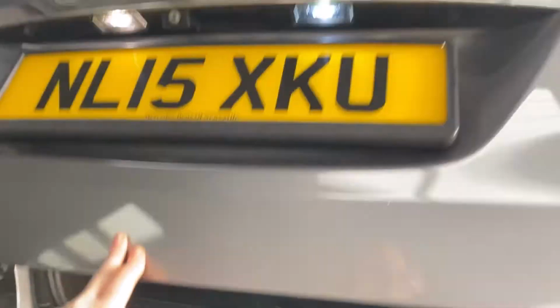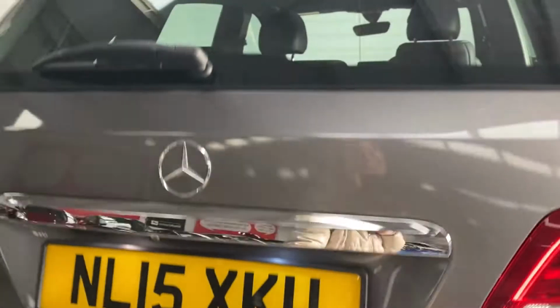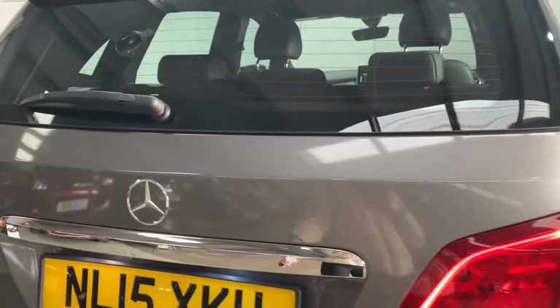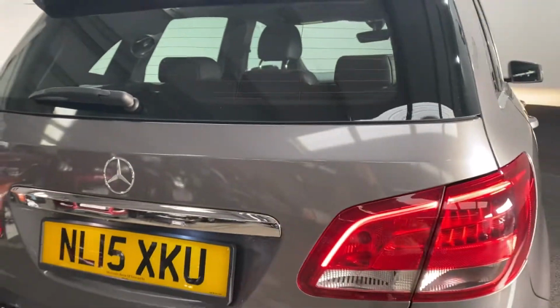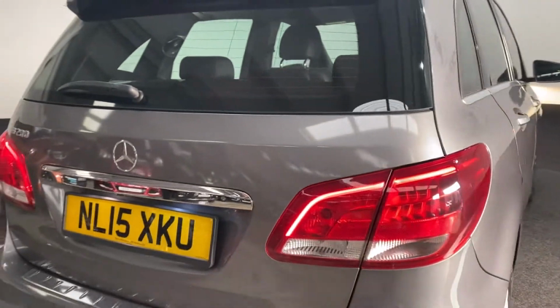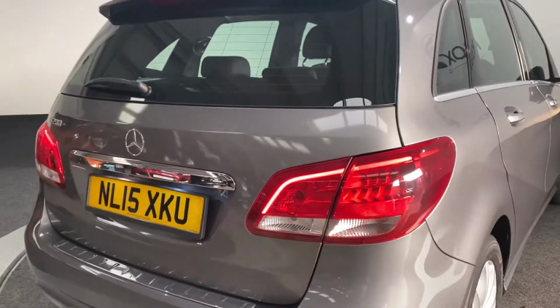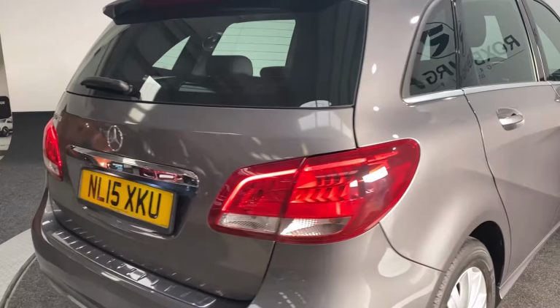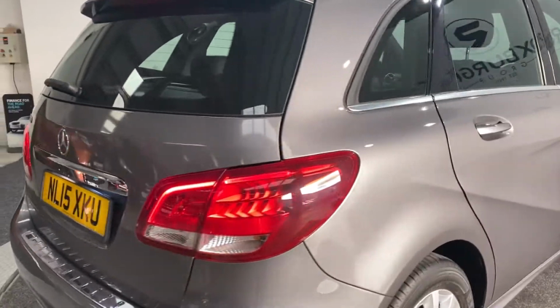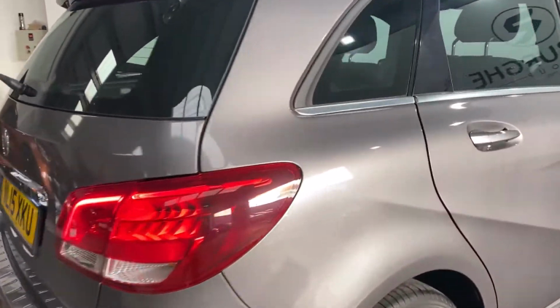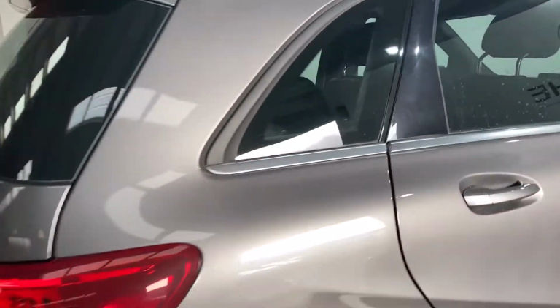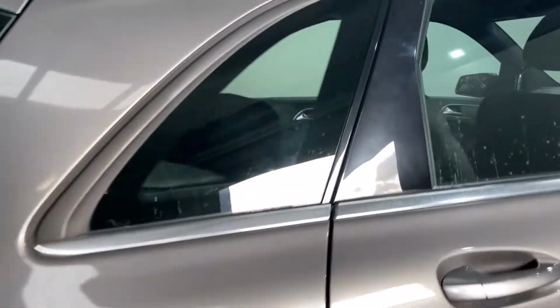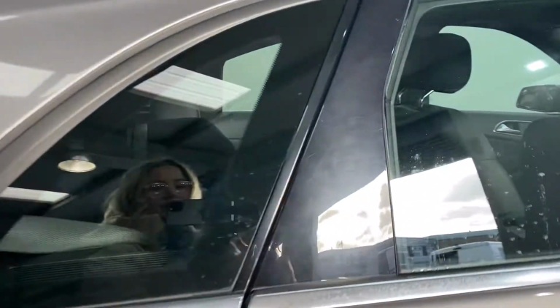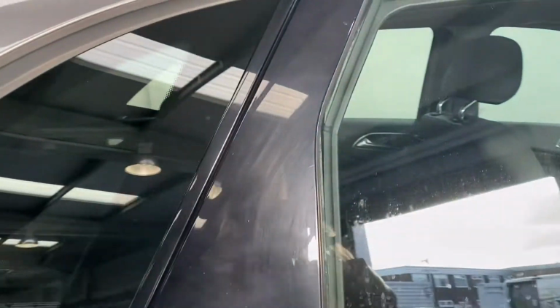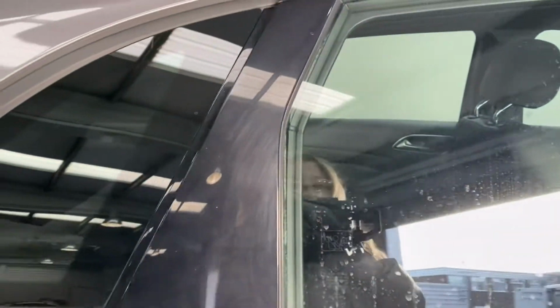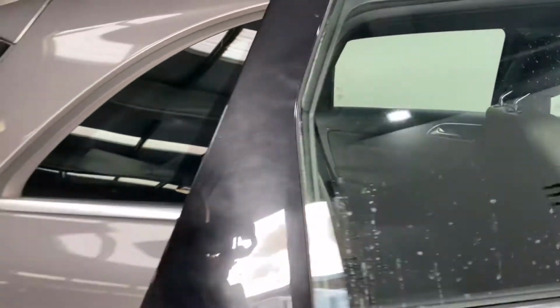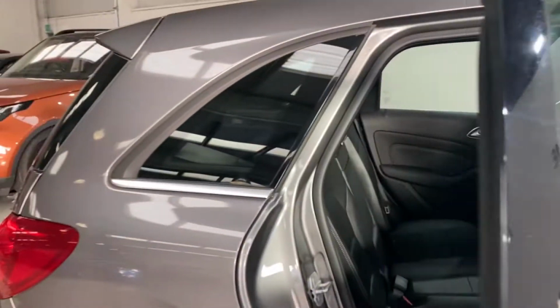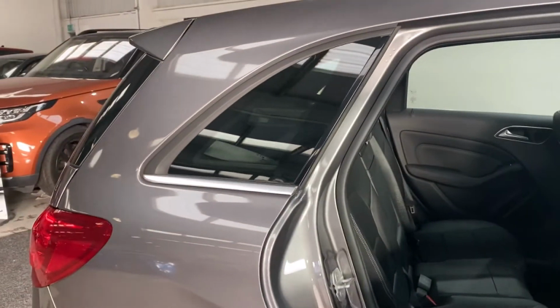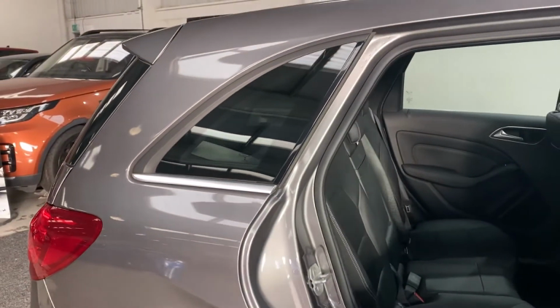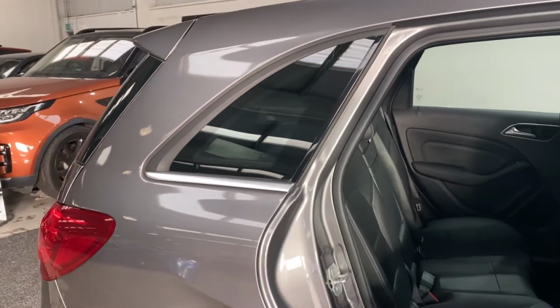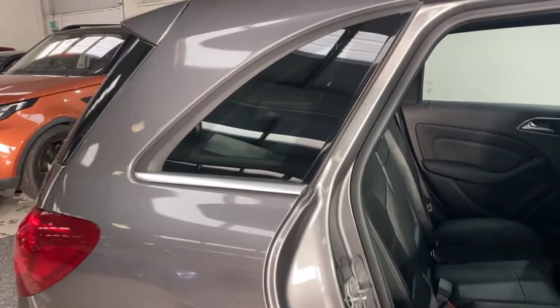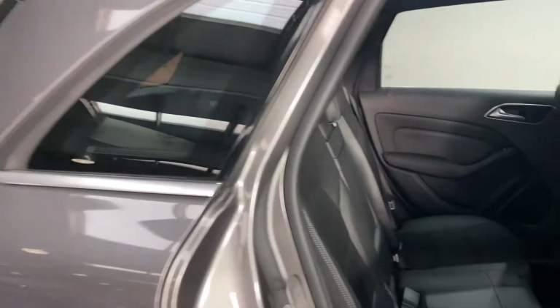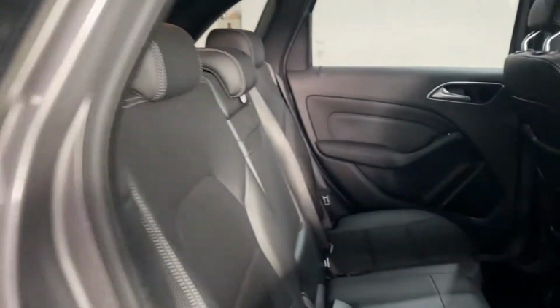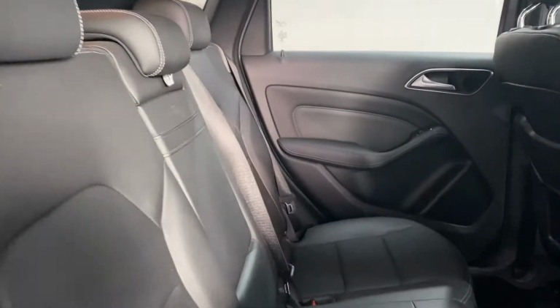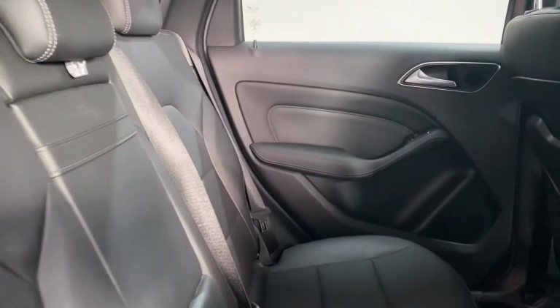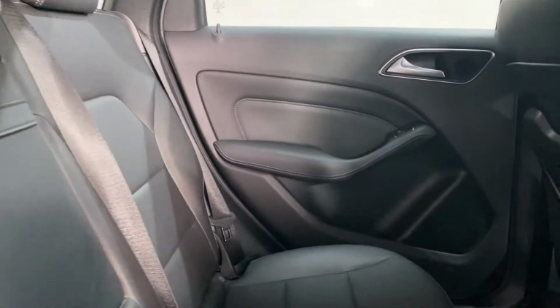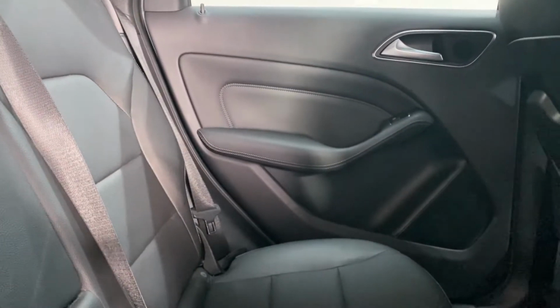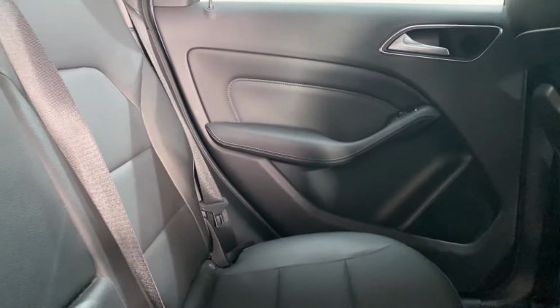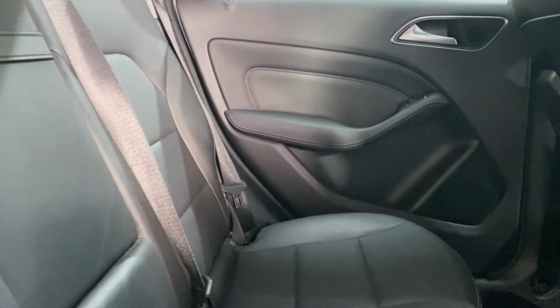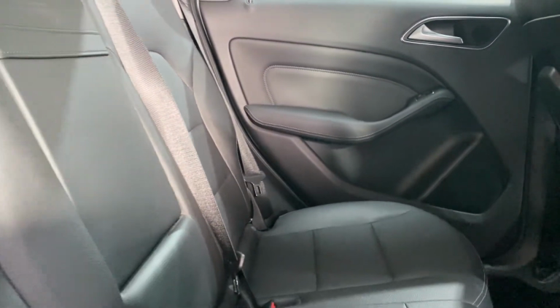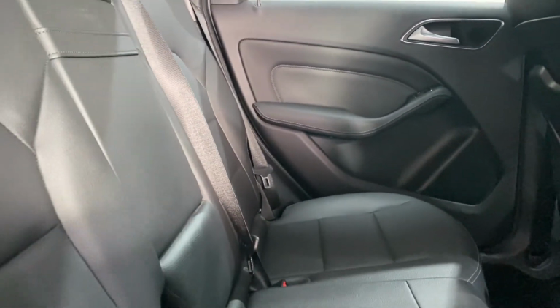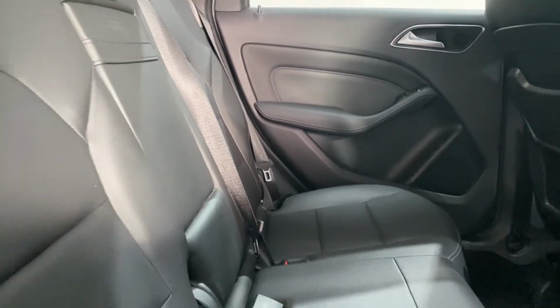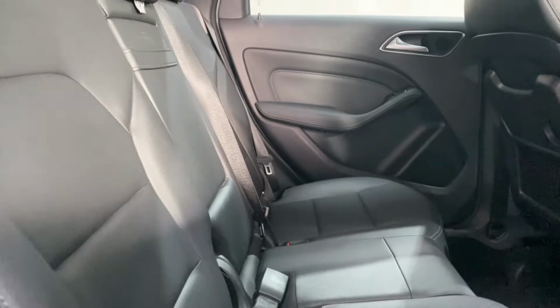Now we're going to show you the interior of the vehicle. It has a real nice leather interior with all your ISOFIX points as well.